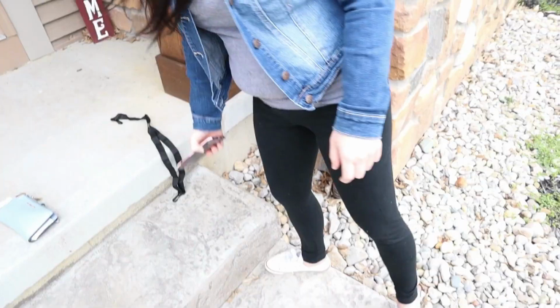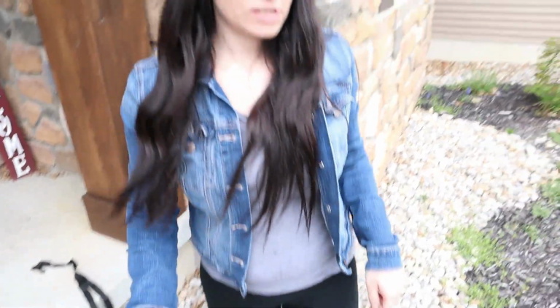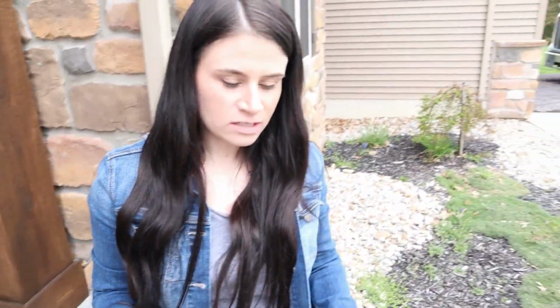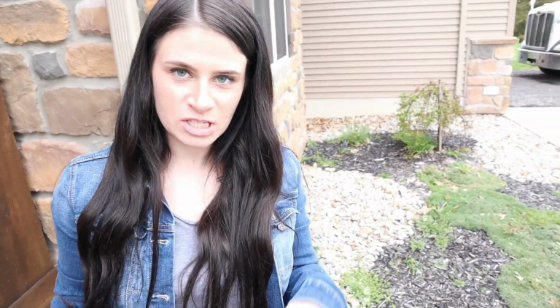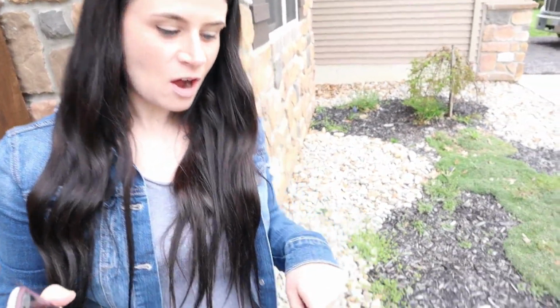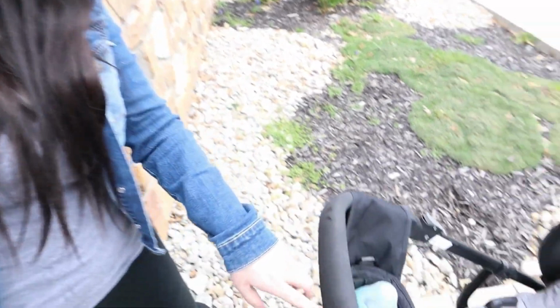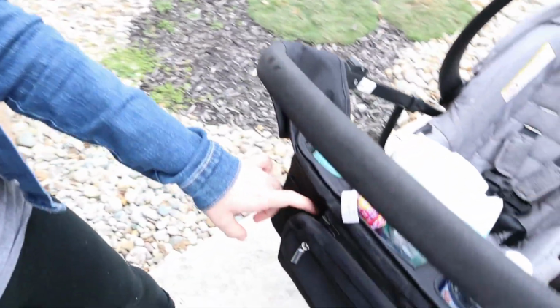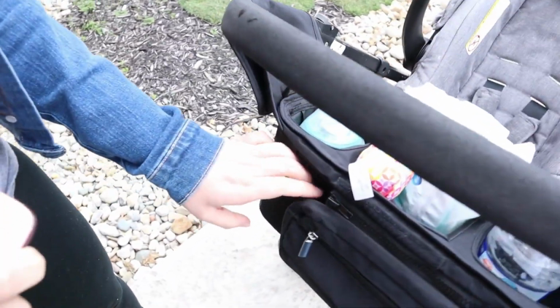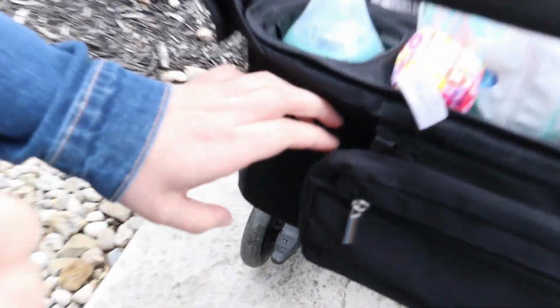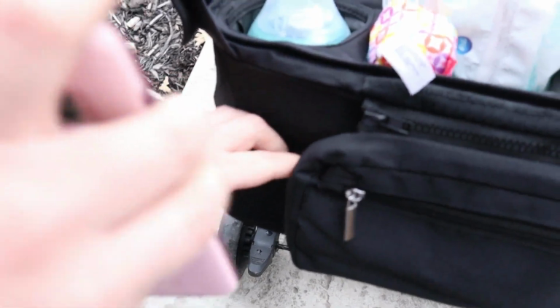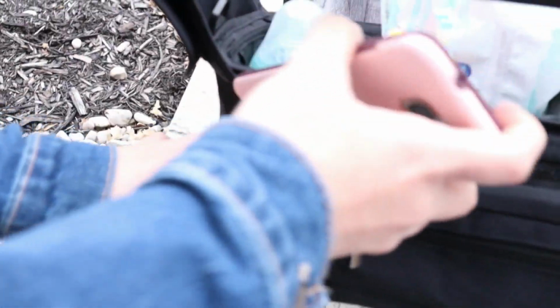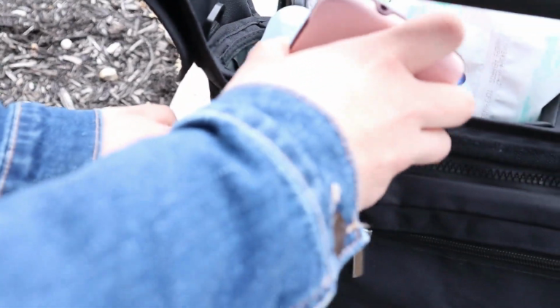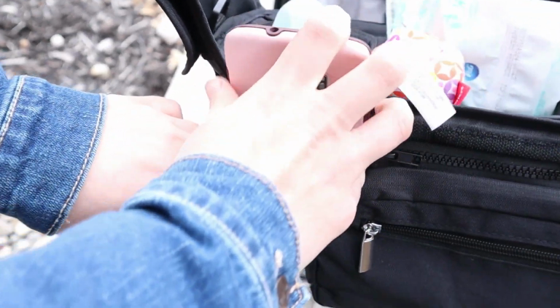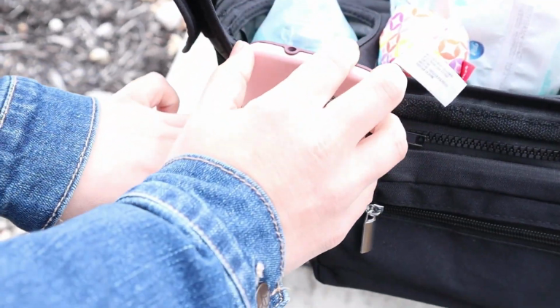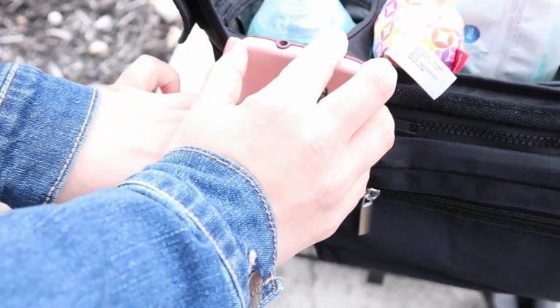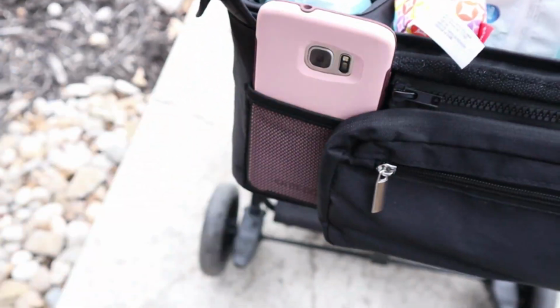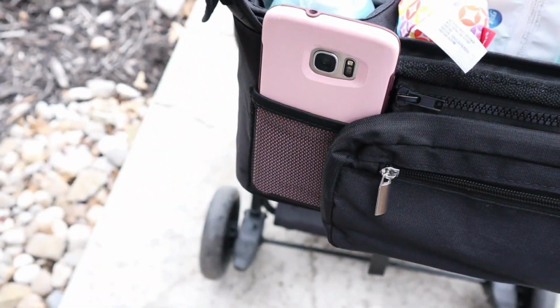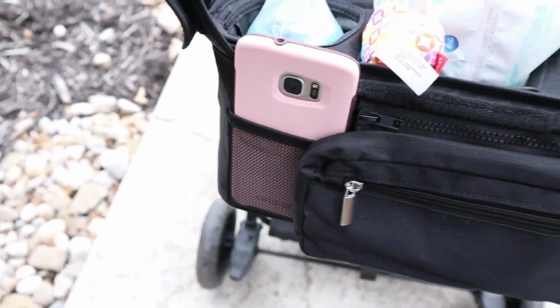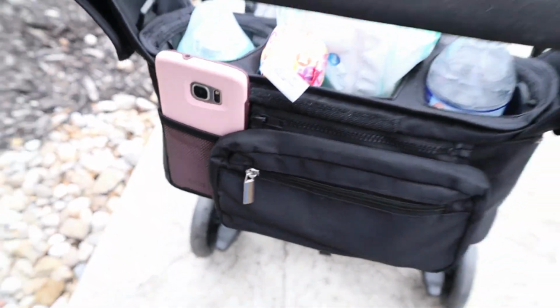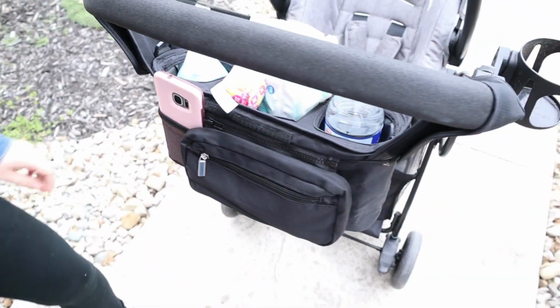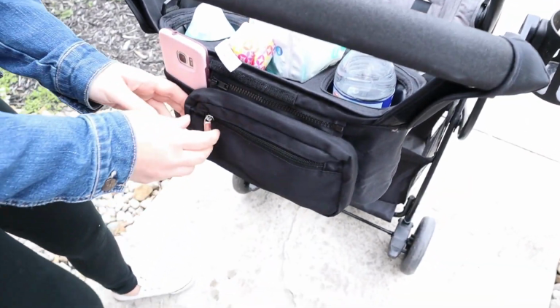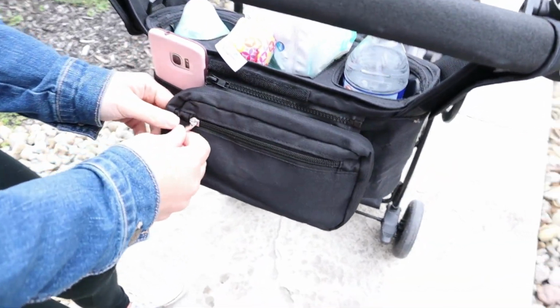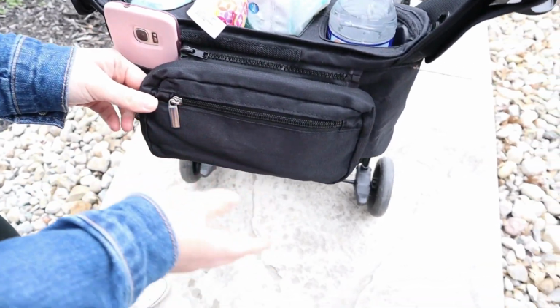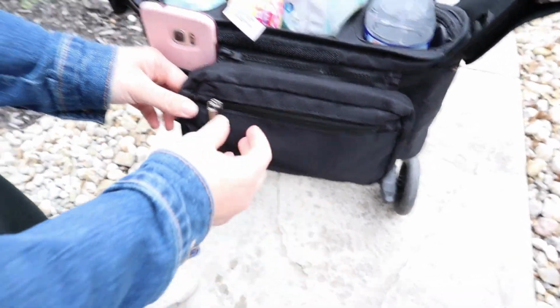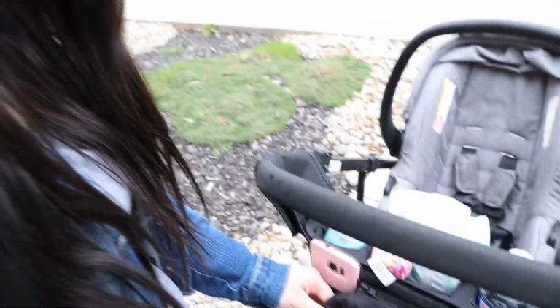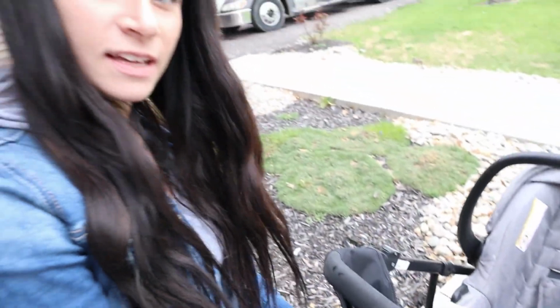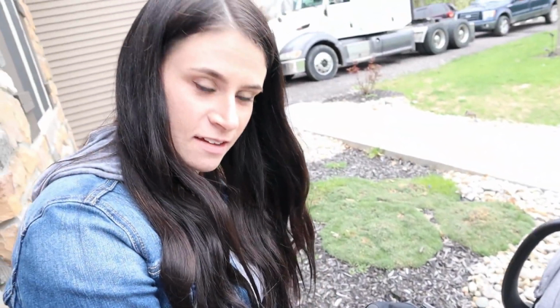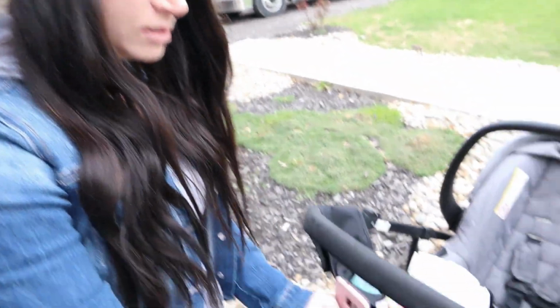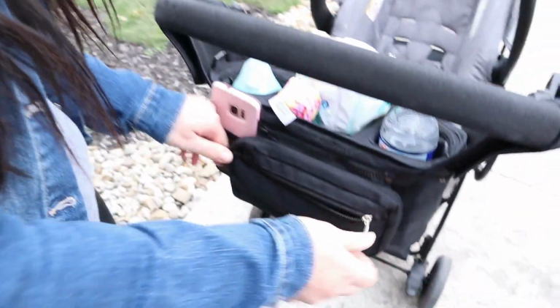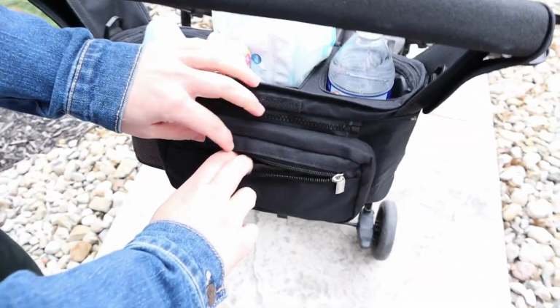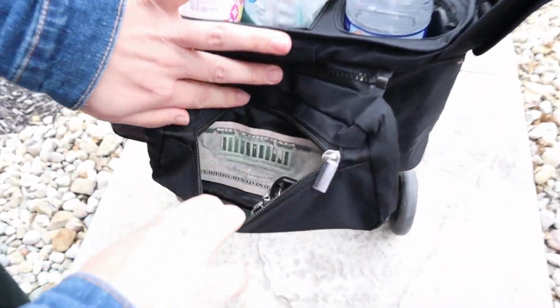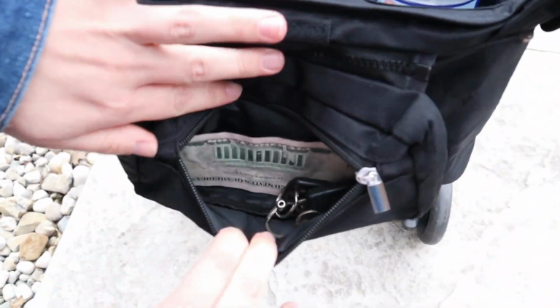There's also a spot over here where you can put your phone, which is pretty nice. And if you needed money or your ID — like if you were at the mall — you'd use this little zipper right here.